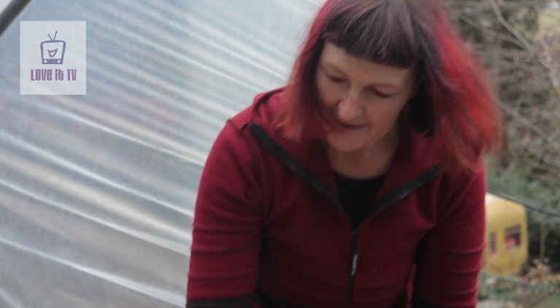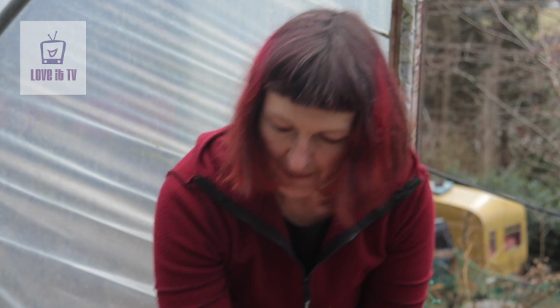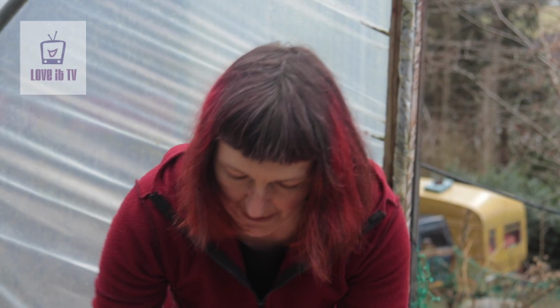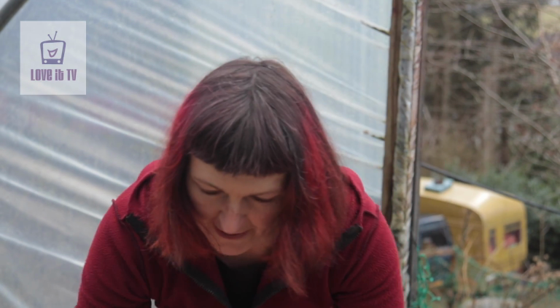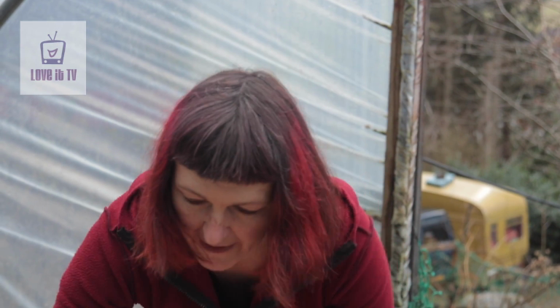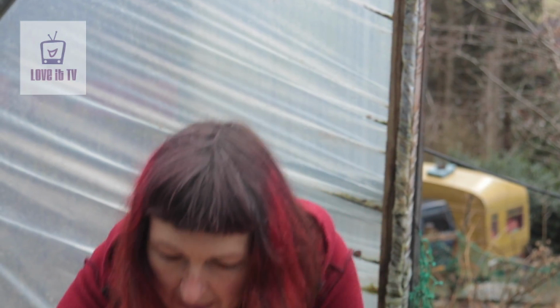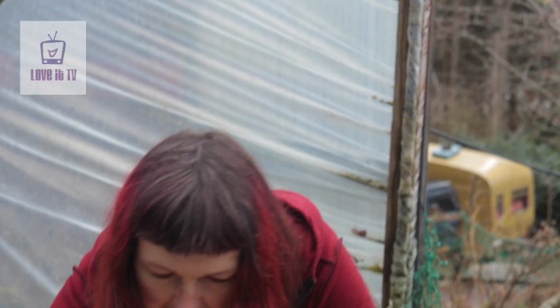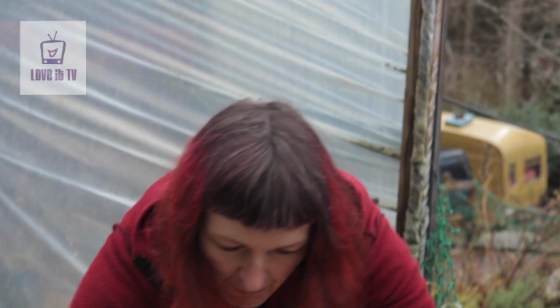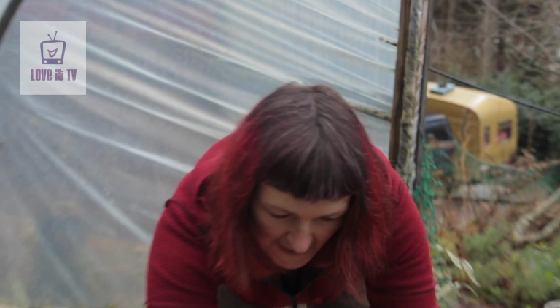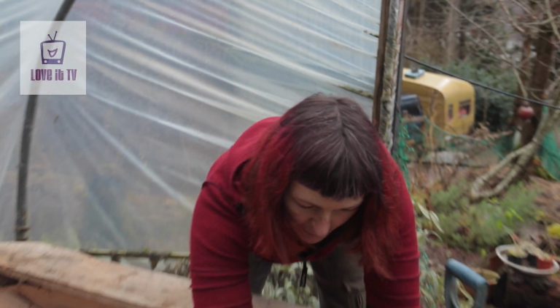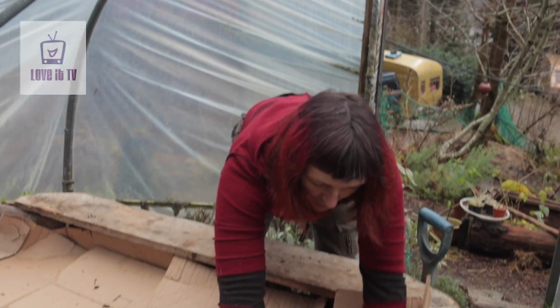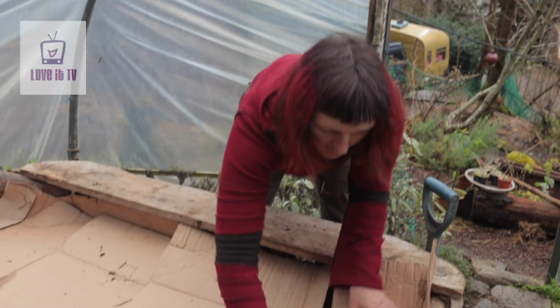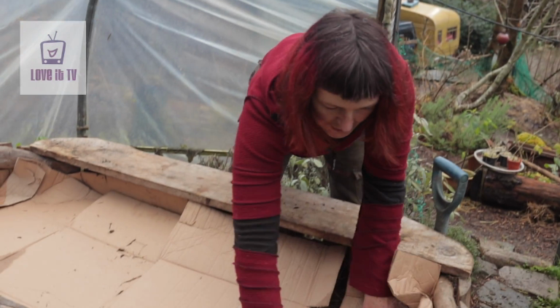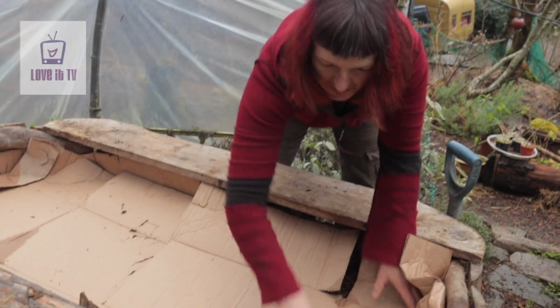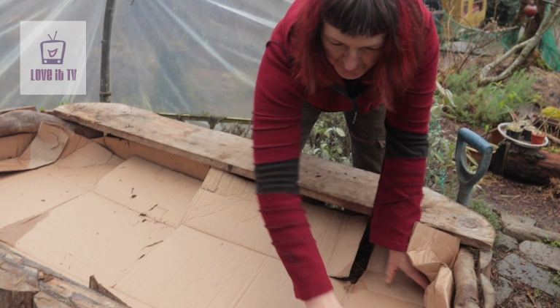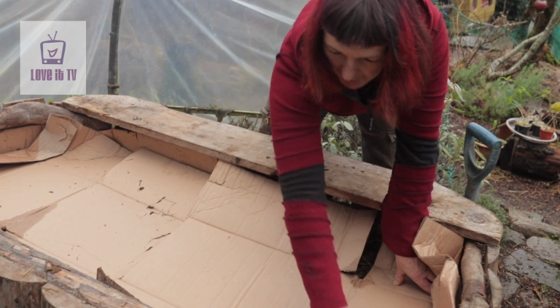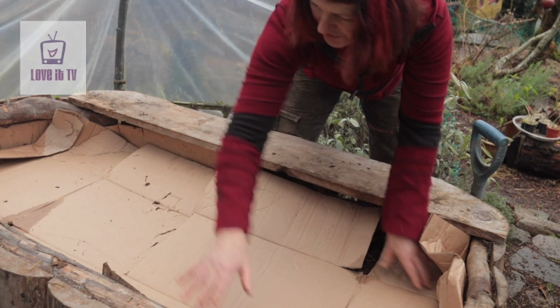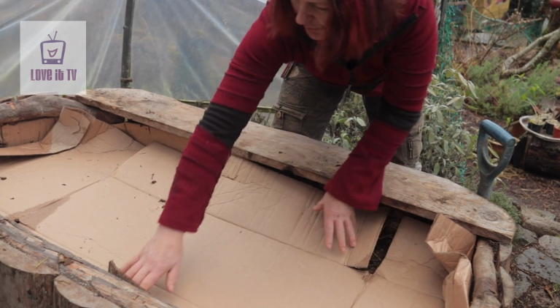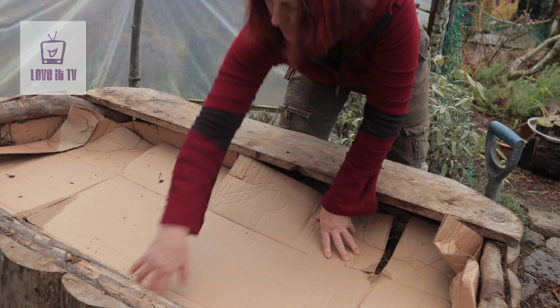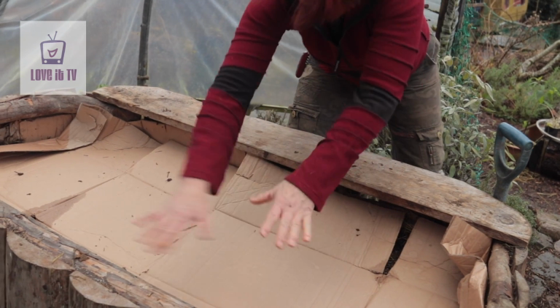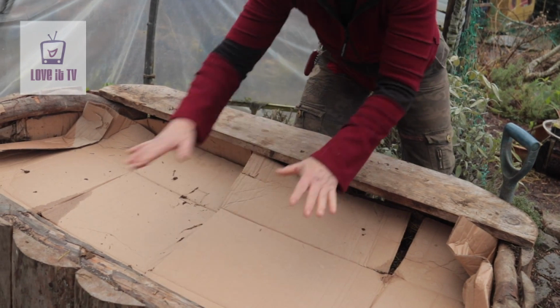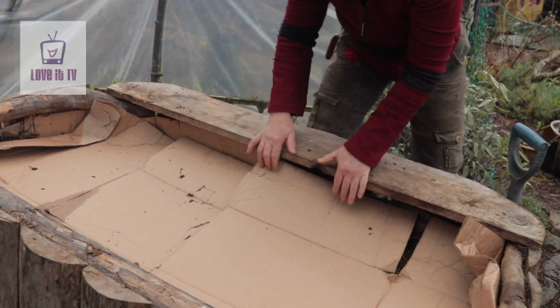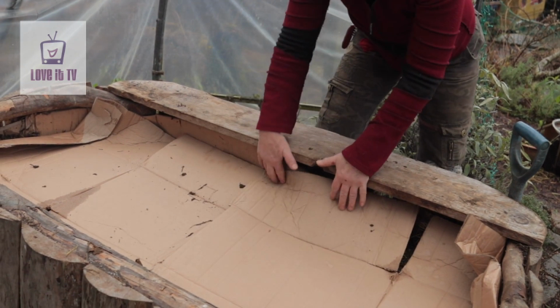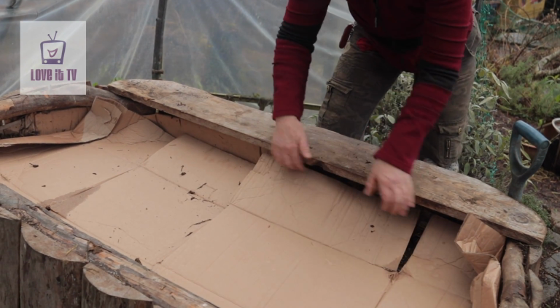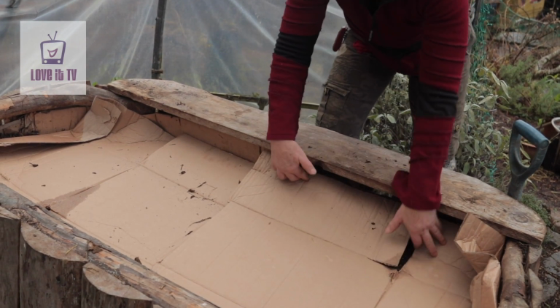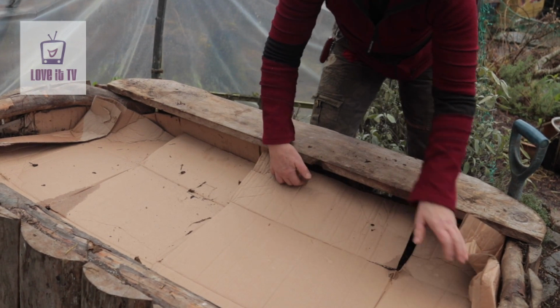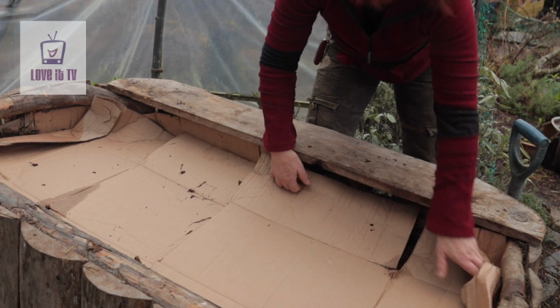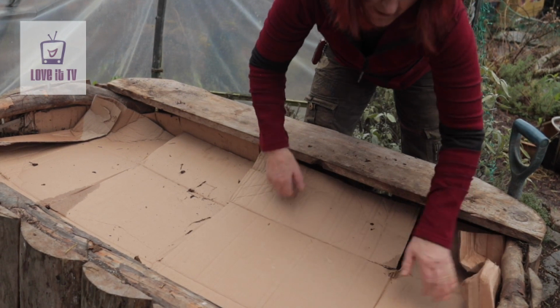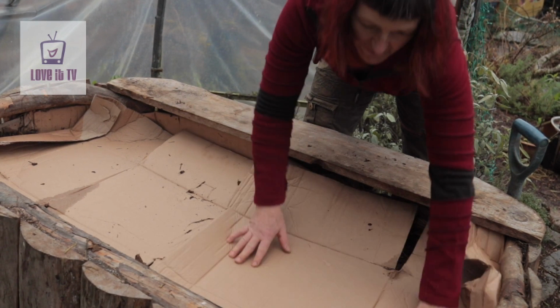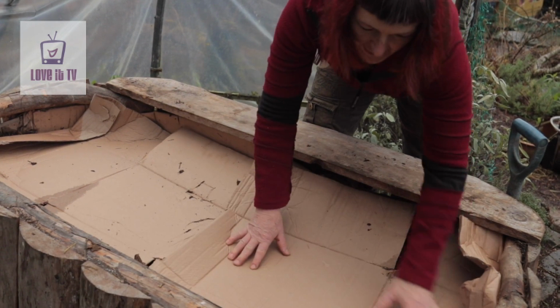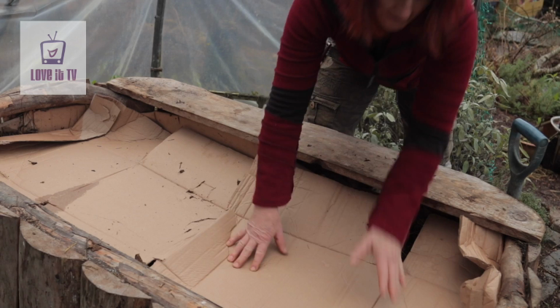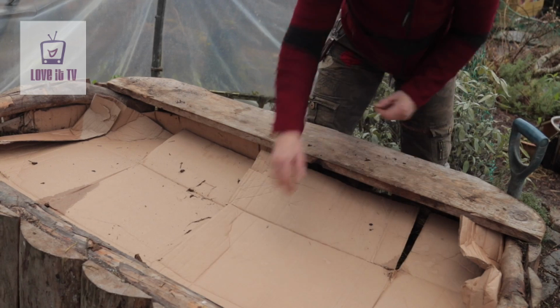Tuck it all up. As it rots down it will sink quite a lot, so in fact what I'll do is put another layer on here before I give it its final tucking down.